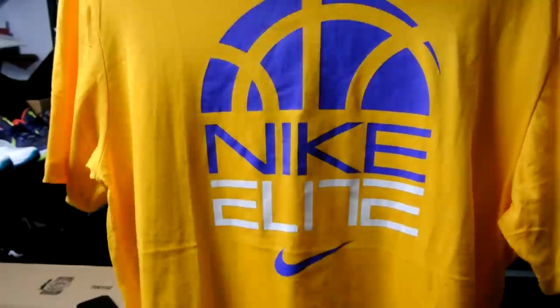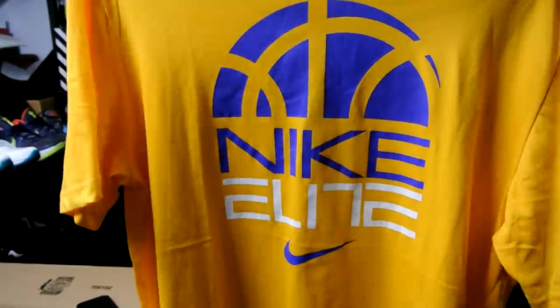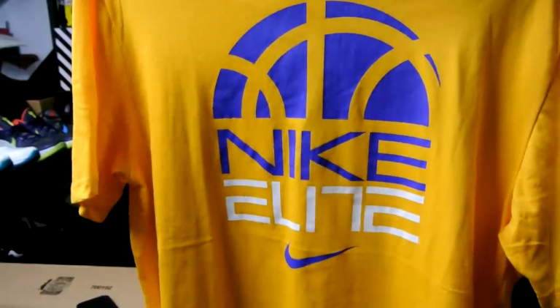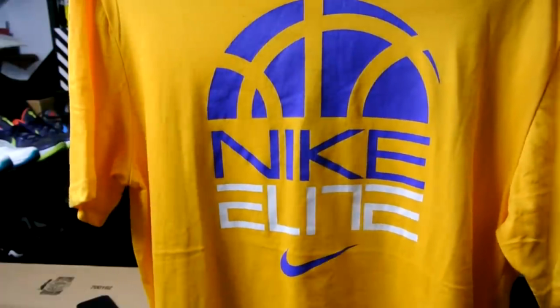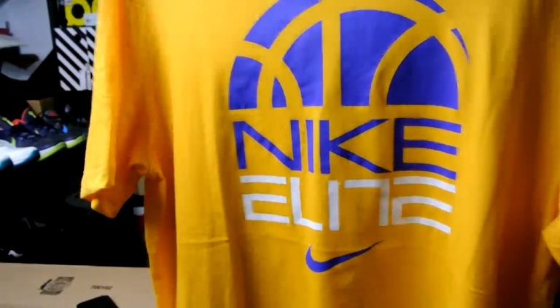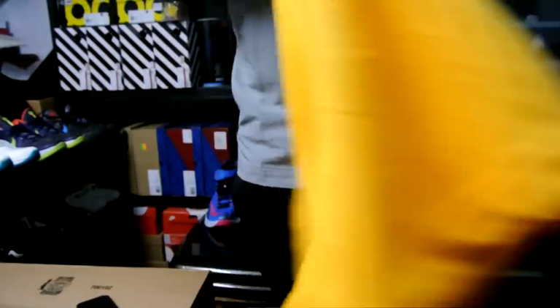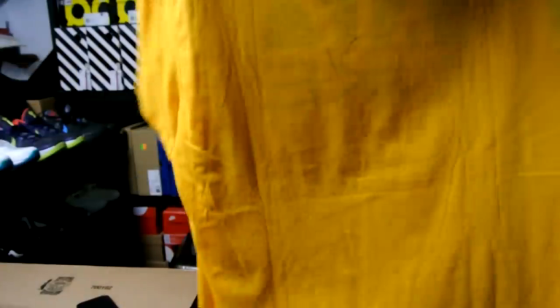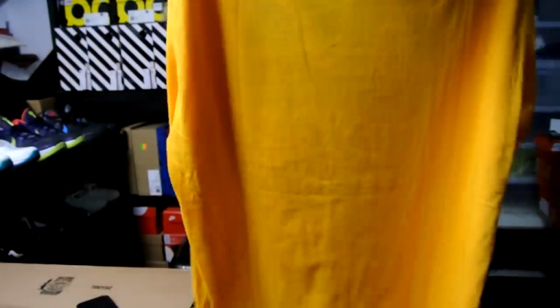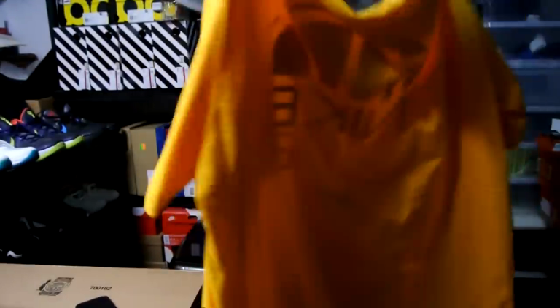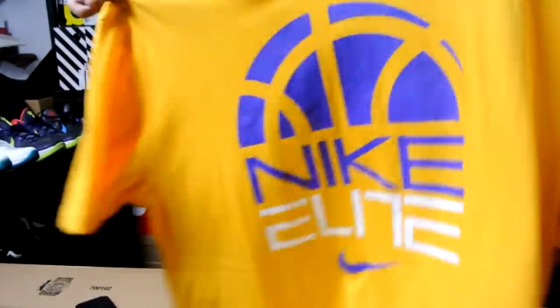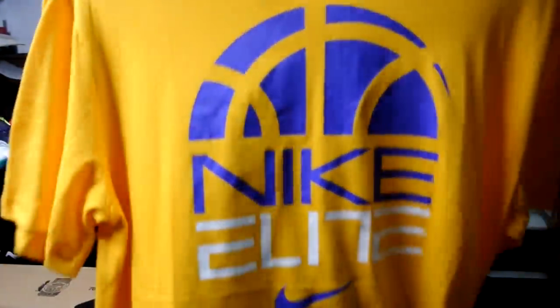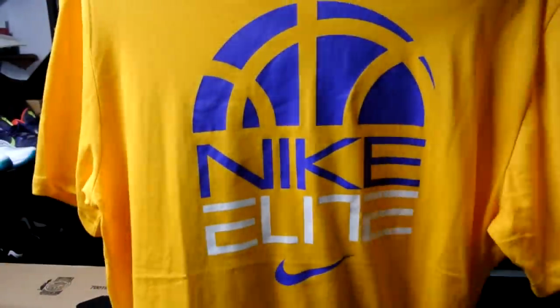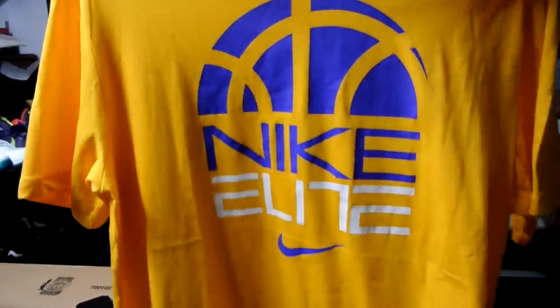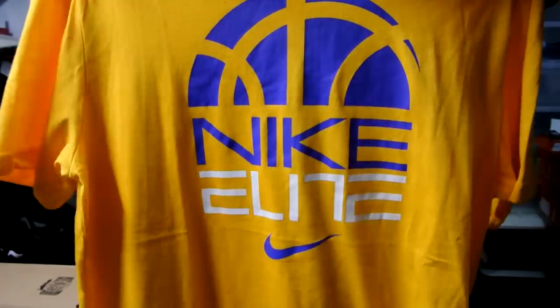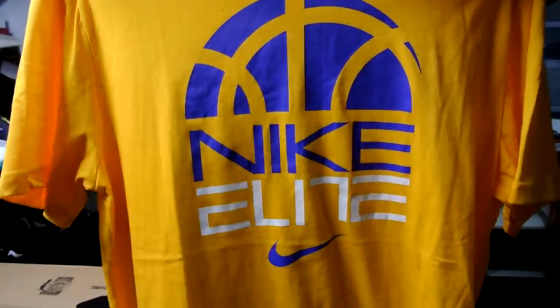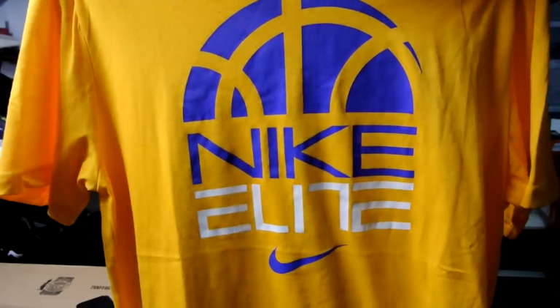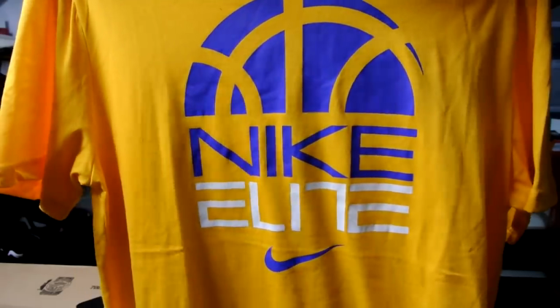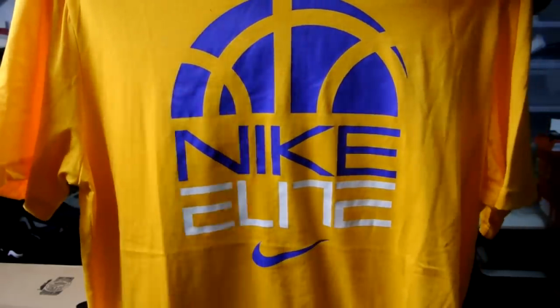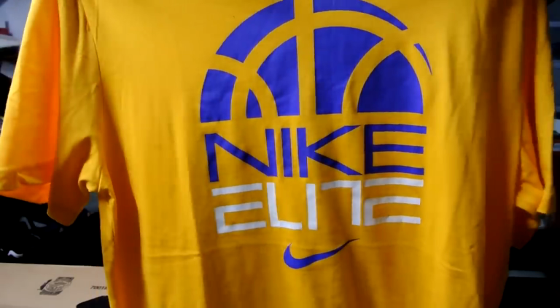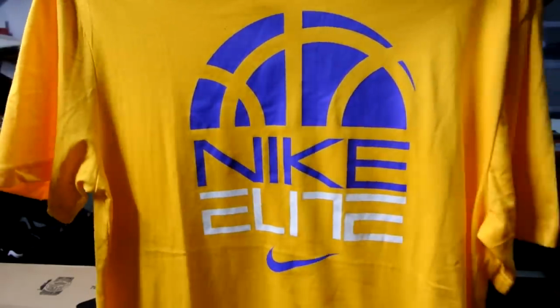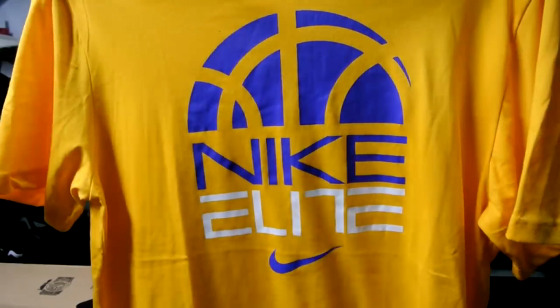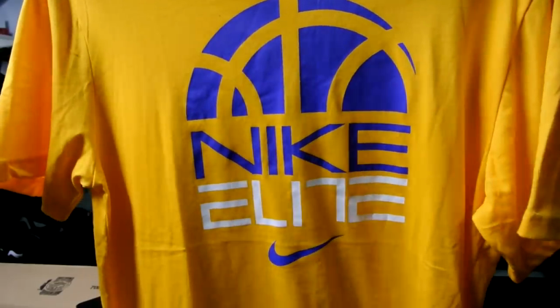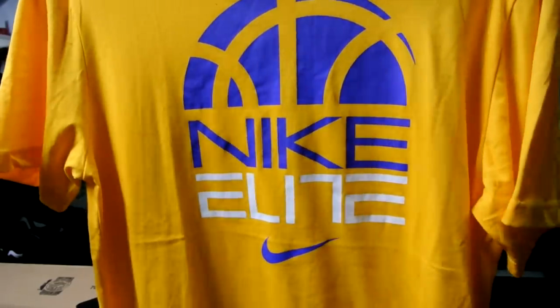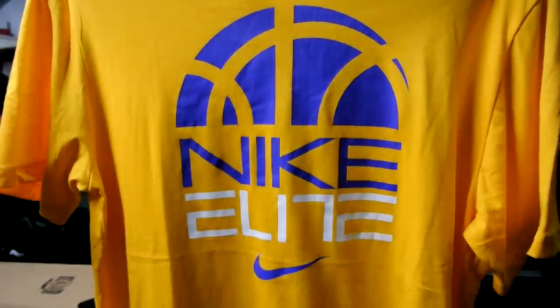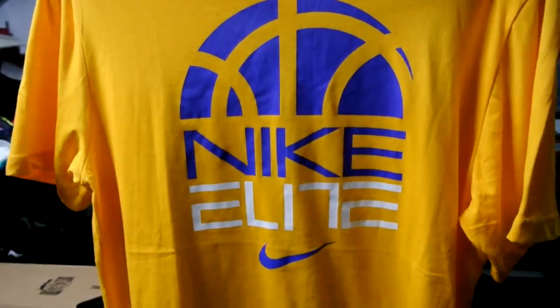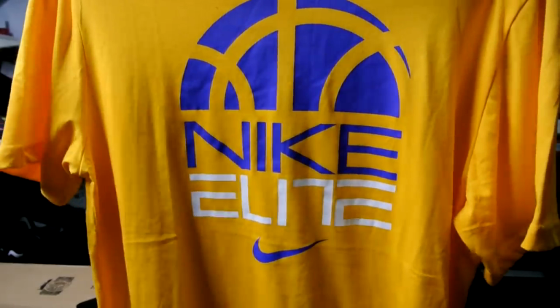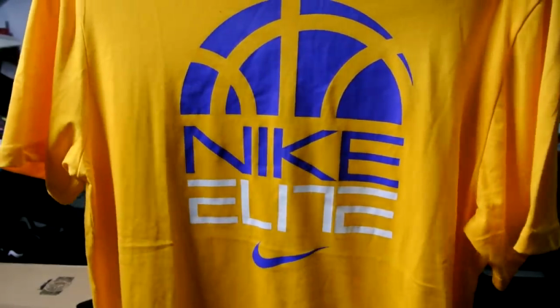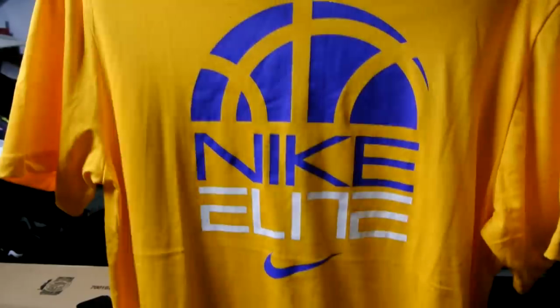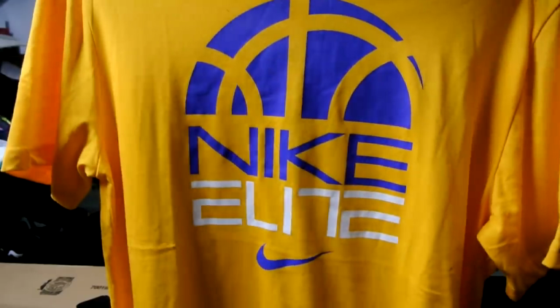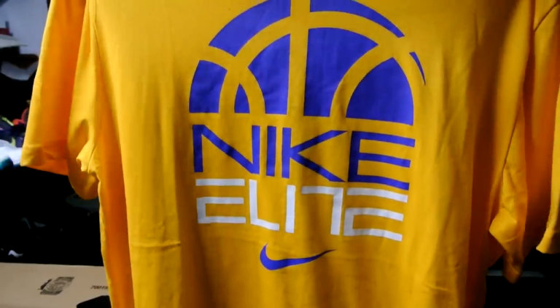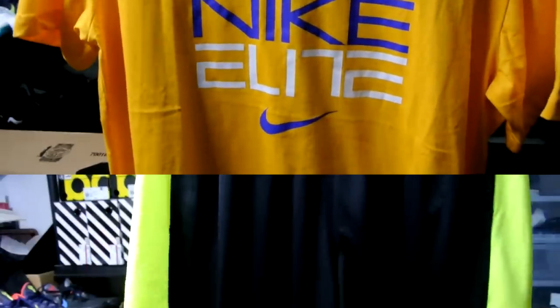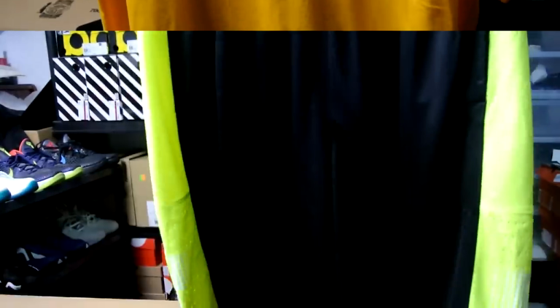I got a t-shirt that reminds me of the Lakers colorway — nothing on the back. All these t-shirts range from $10 to $15; there was an additional 40% off on the US side and an additional 30% off on the Canada side.